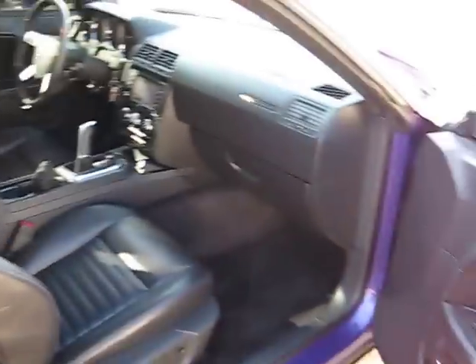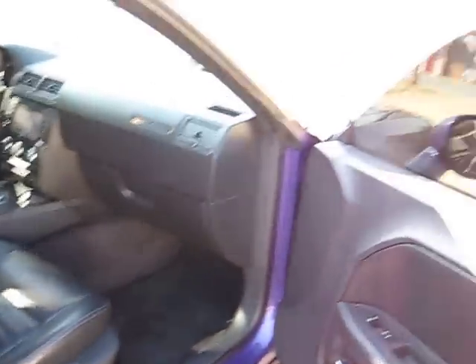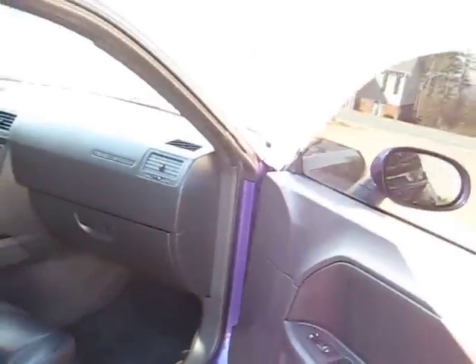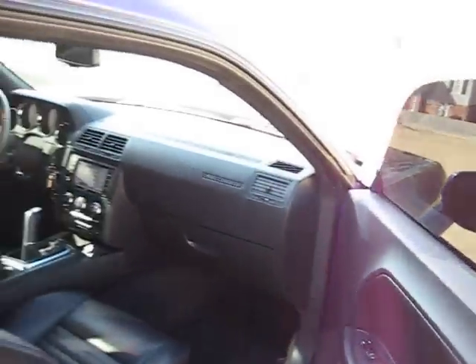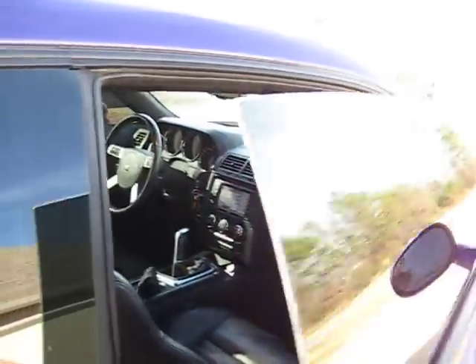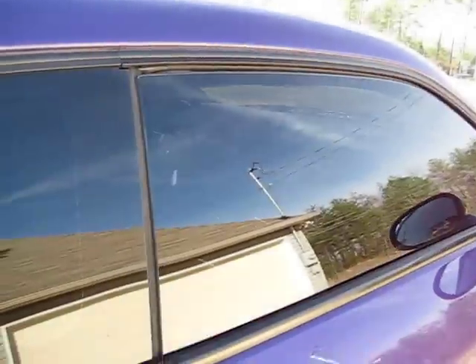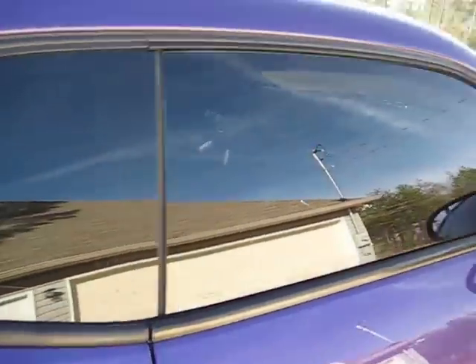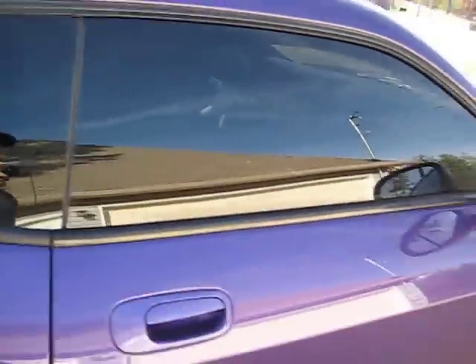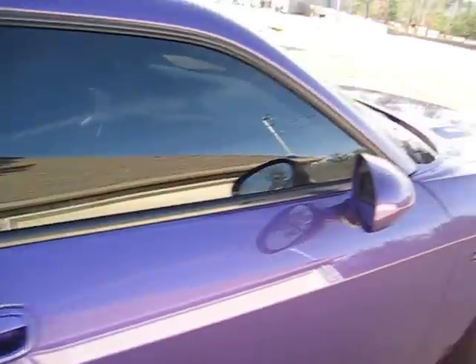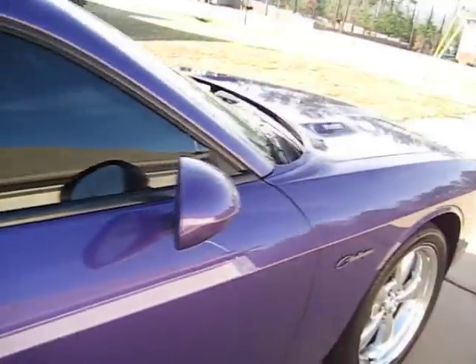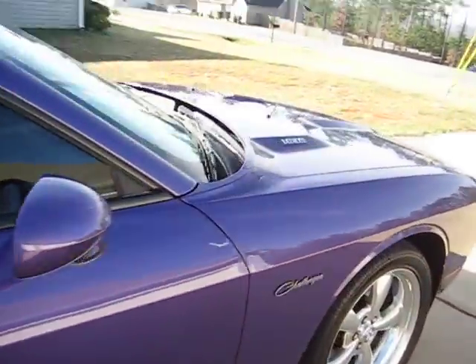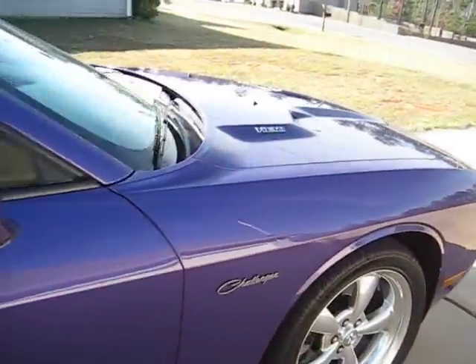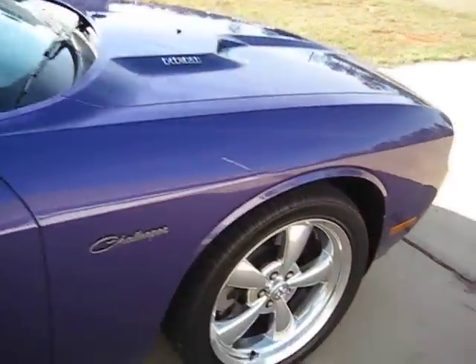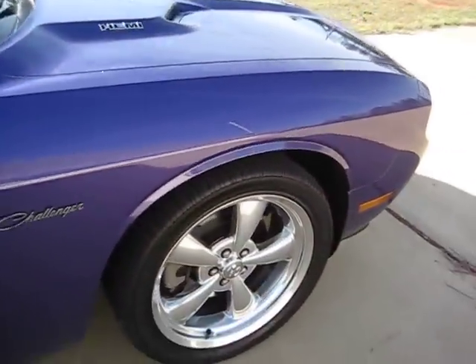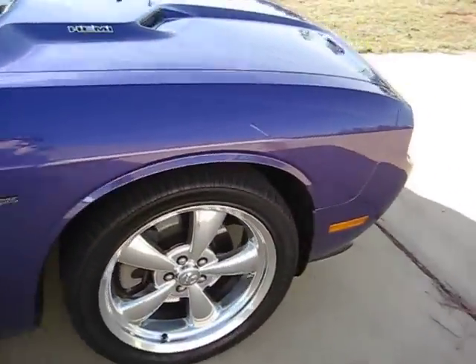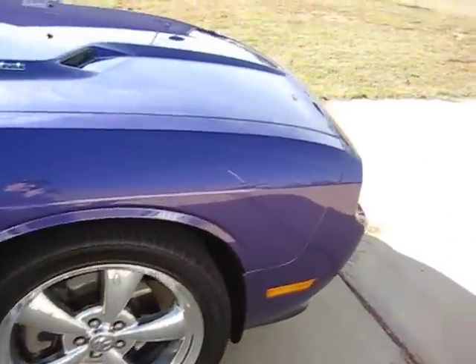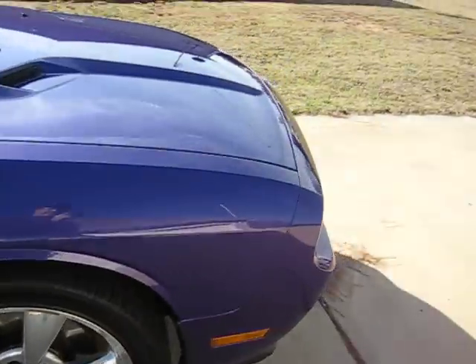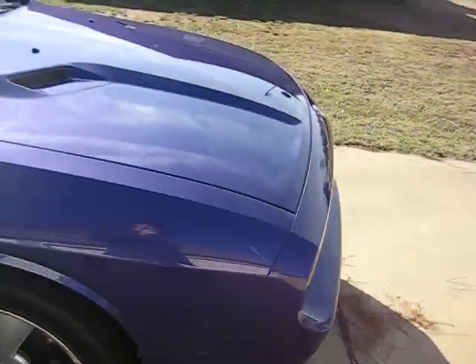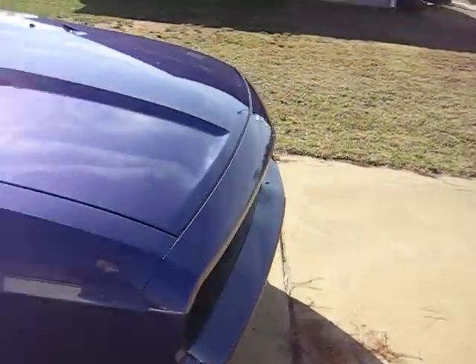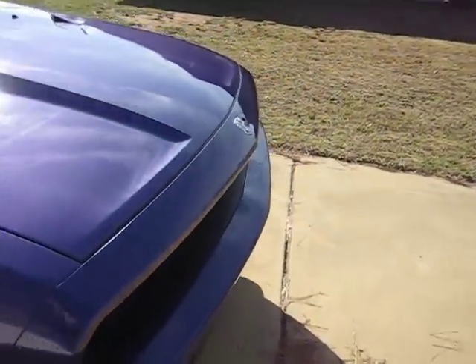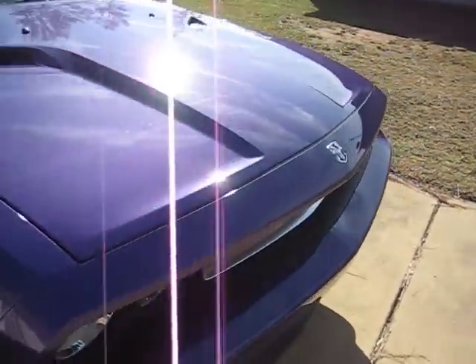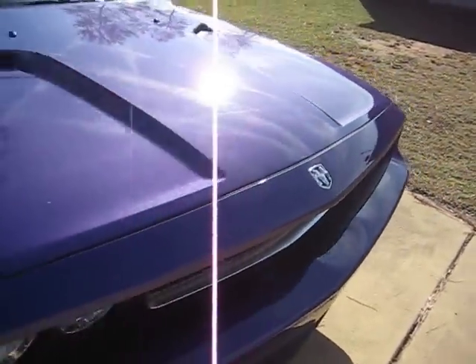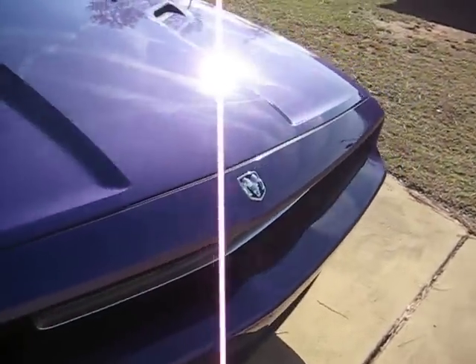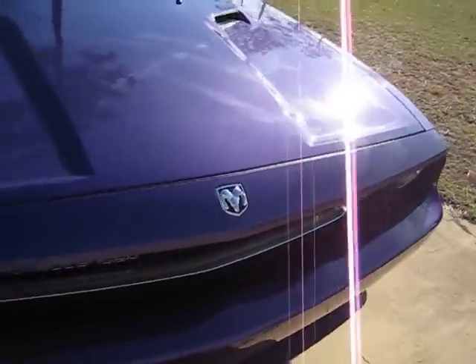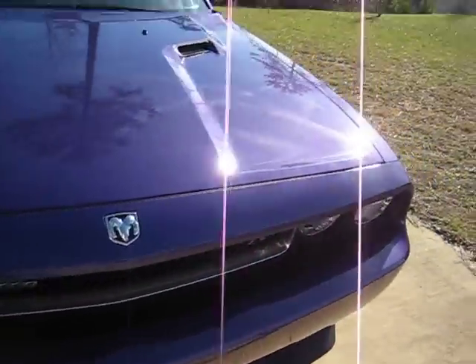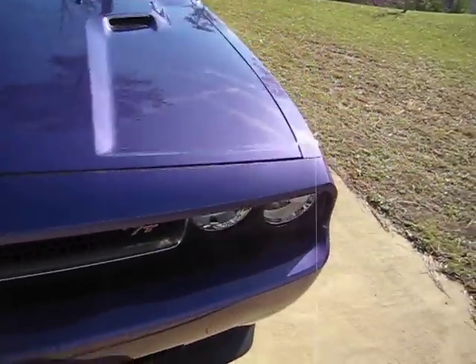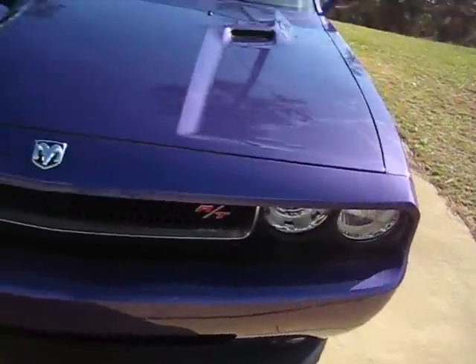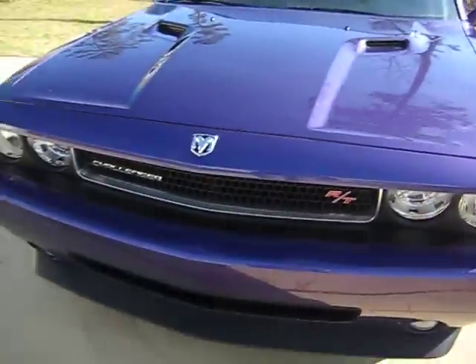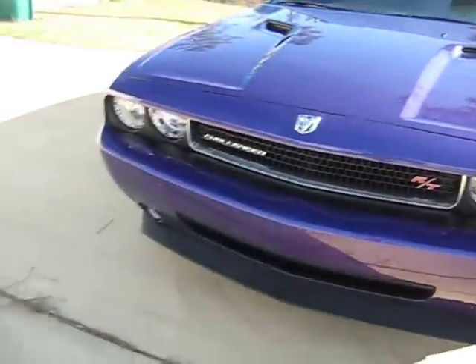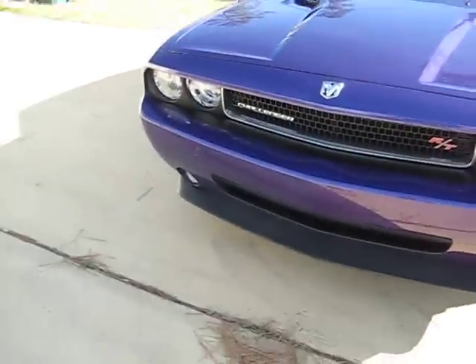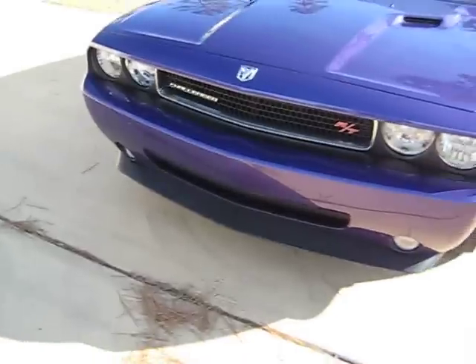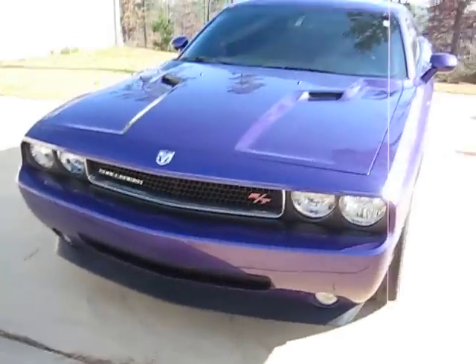Black tinted windows, which goes excellent with the purple, I believe. I'm looking forward to driving this one for many years to come. So now it matches my truck.